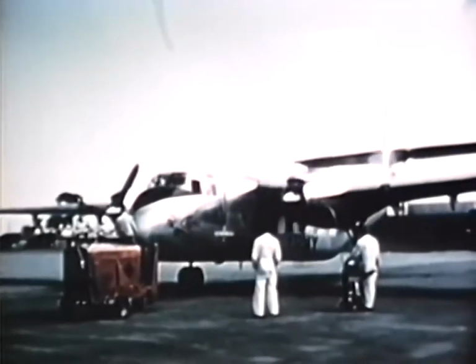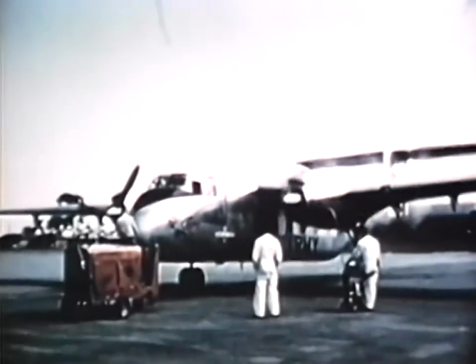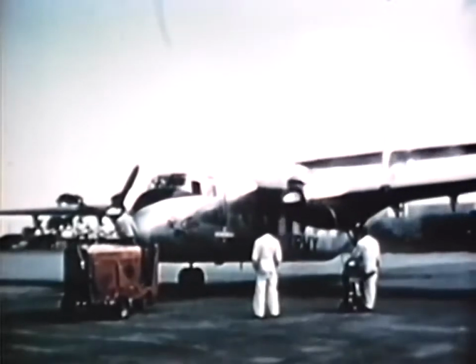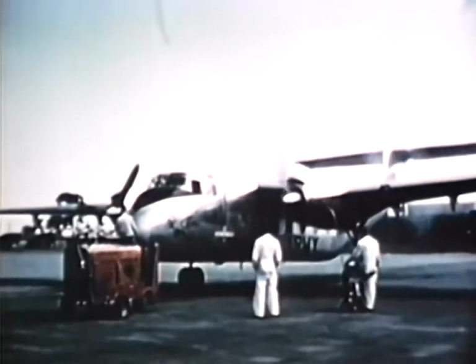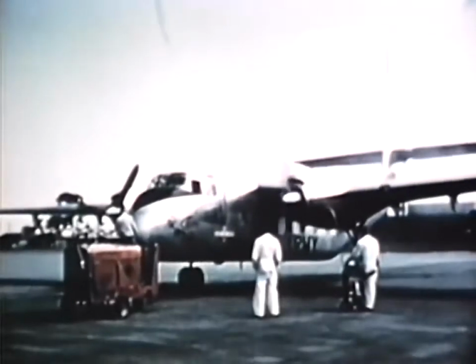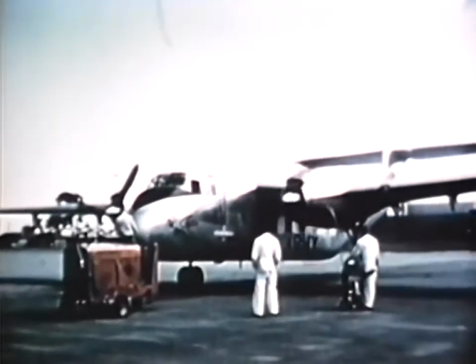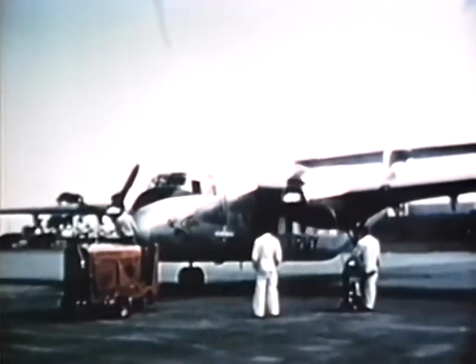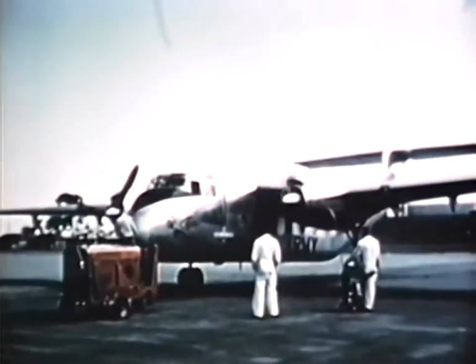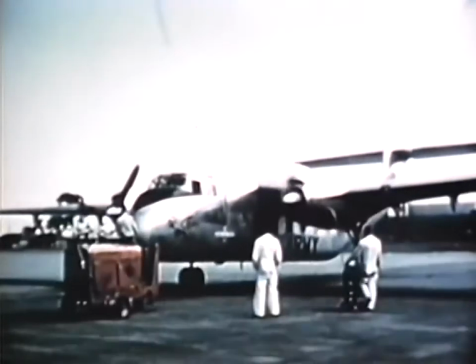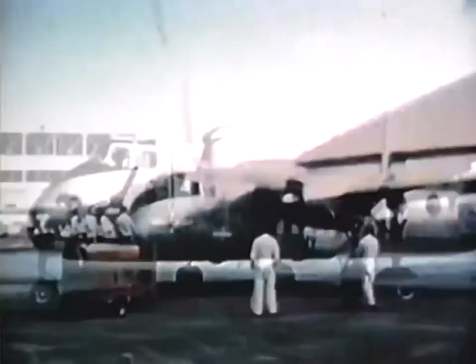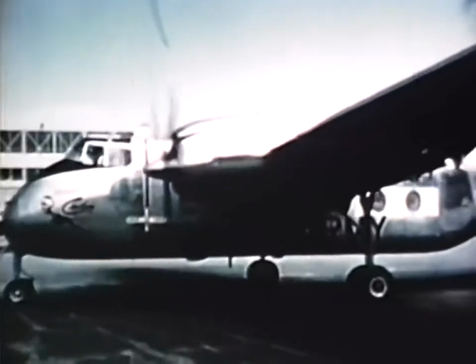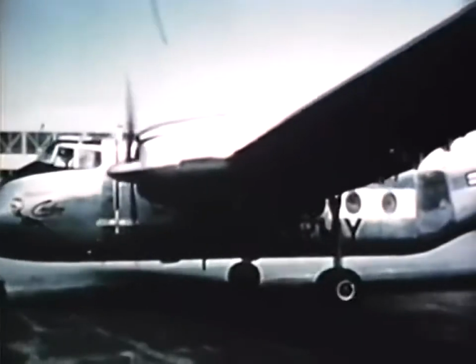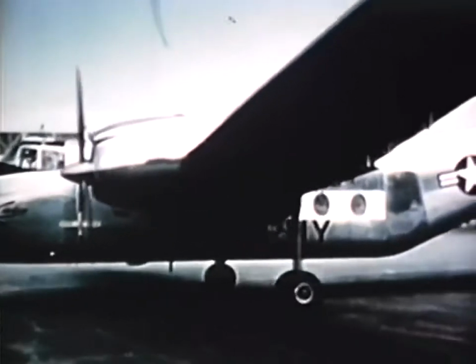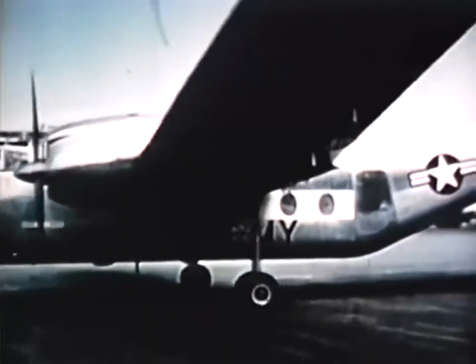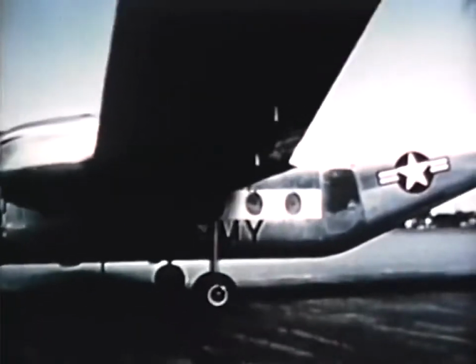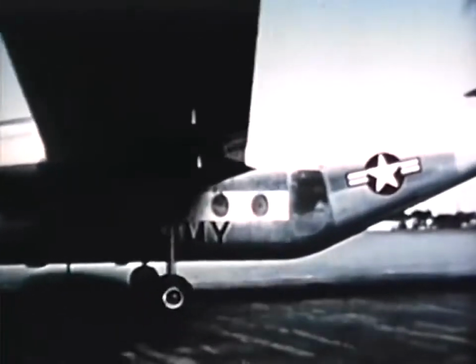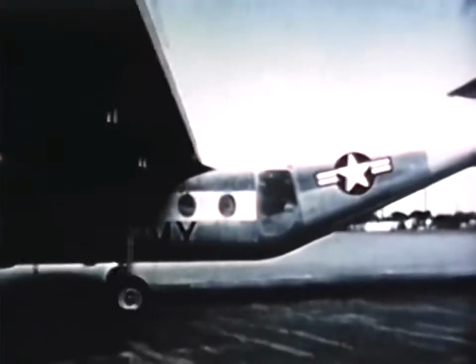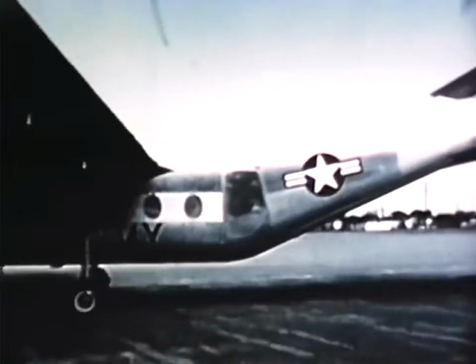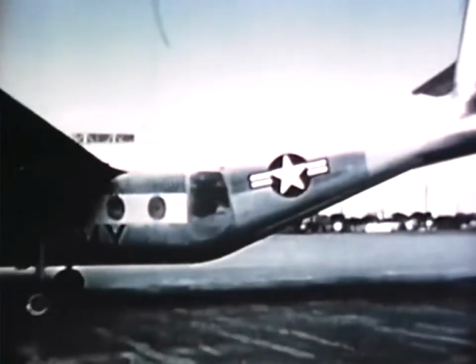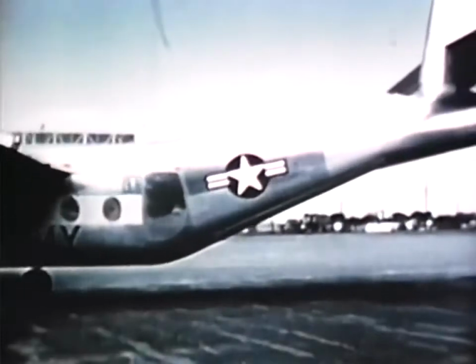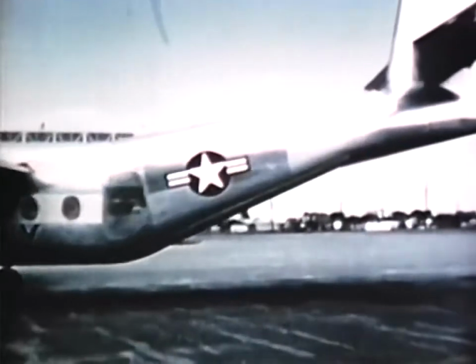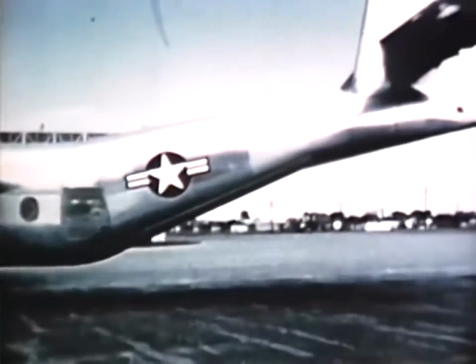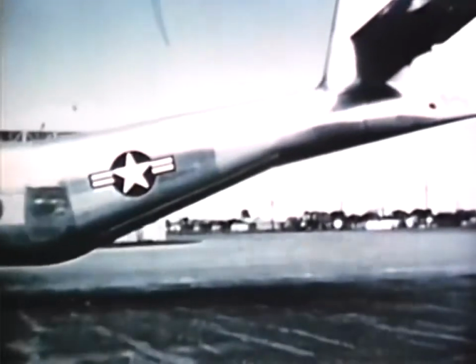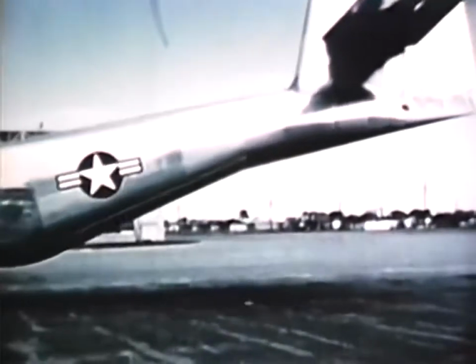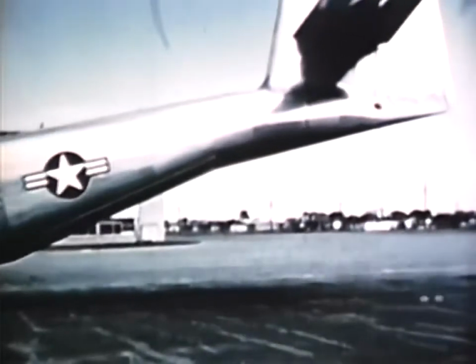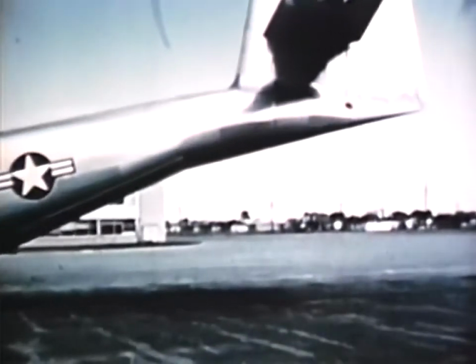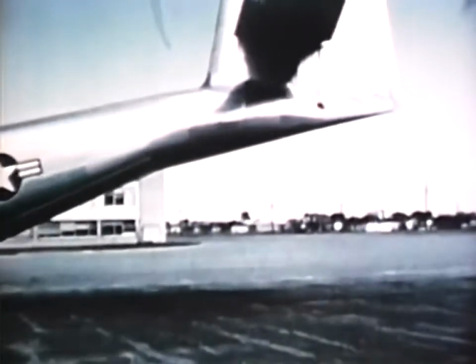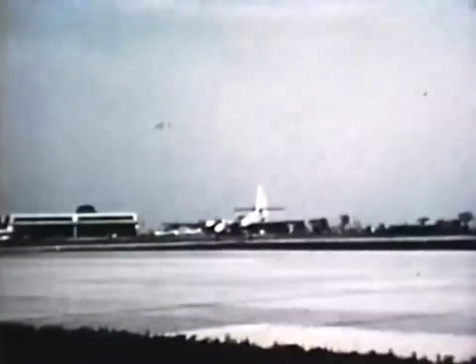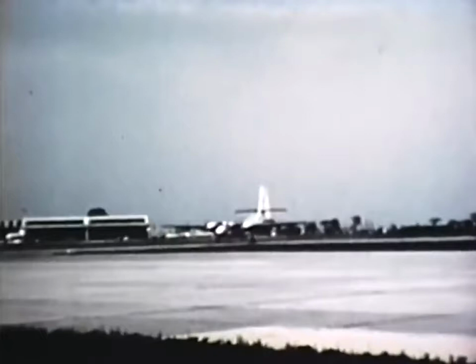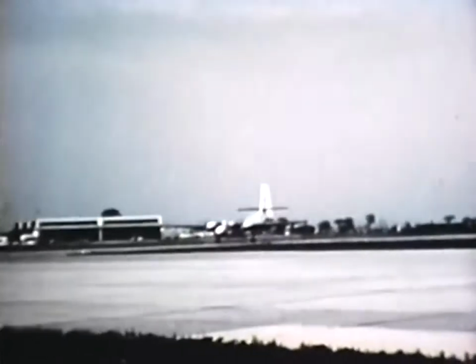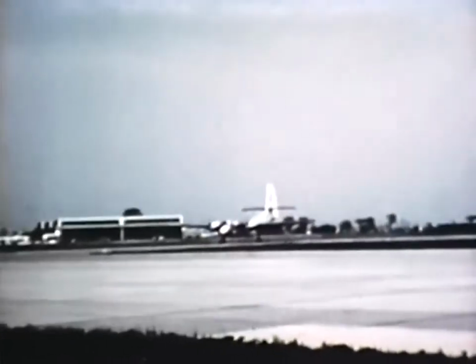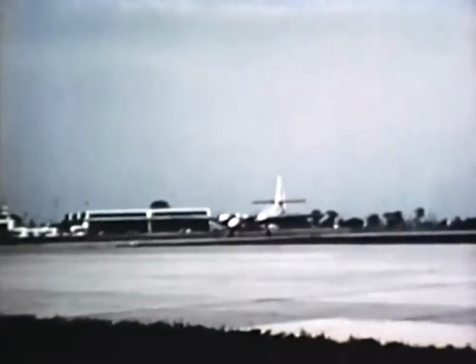A new twin-engine, all-purpose Caribou is typical of the so-called STOL — short takeoff and landing — fixed-wing aircraft. Such planes are being developed by the Army to operate more closely and effectively with troops in the field than ever before.